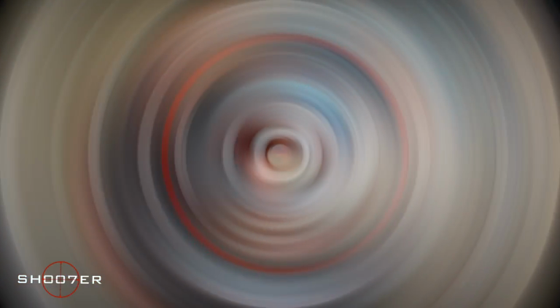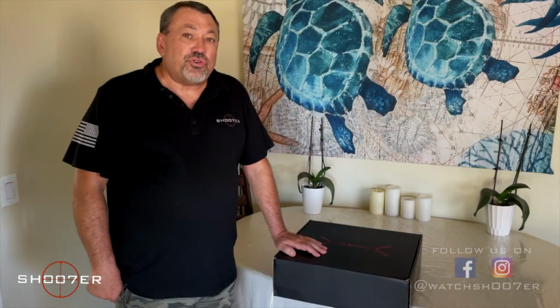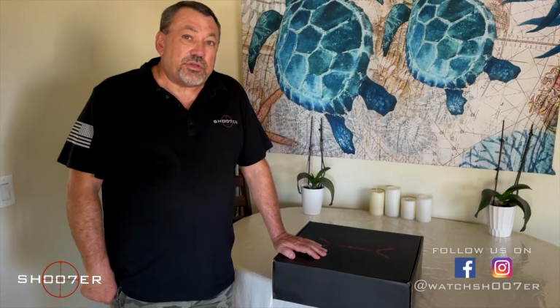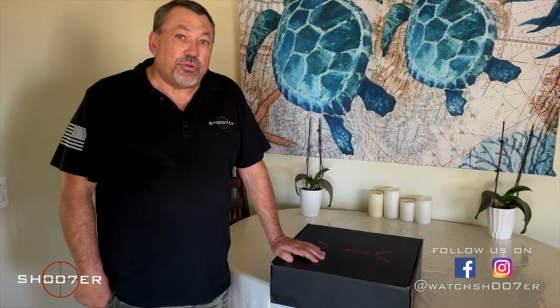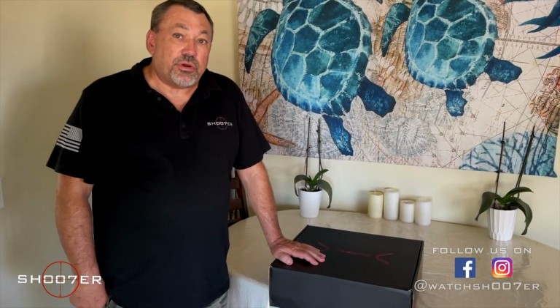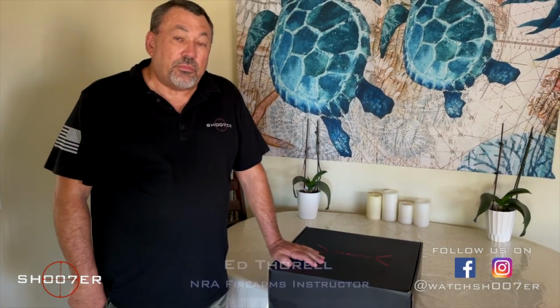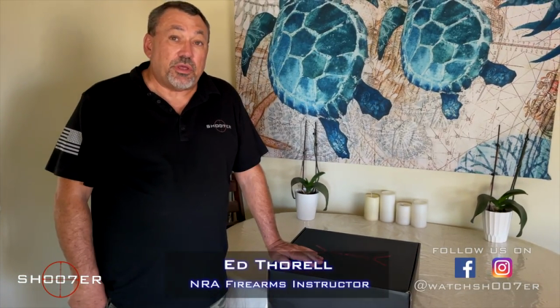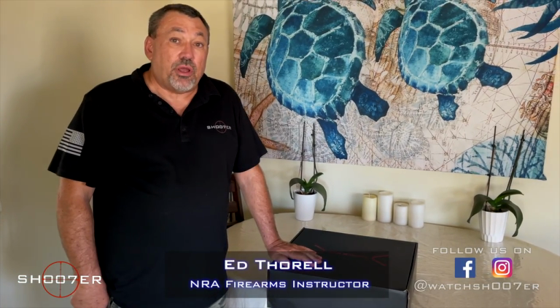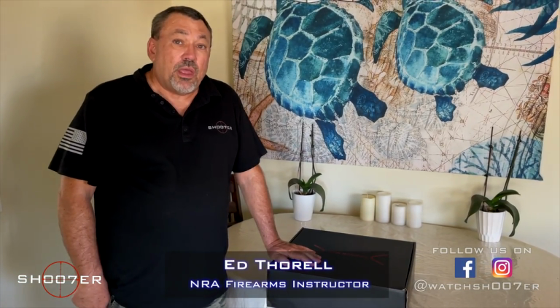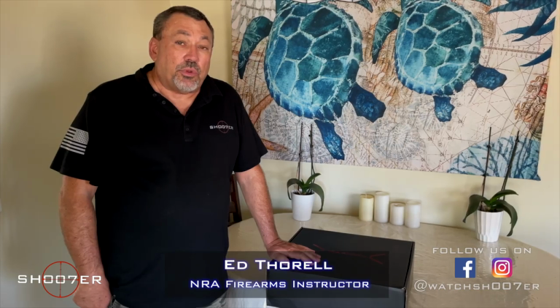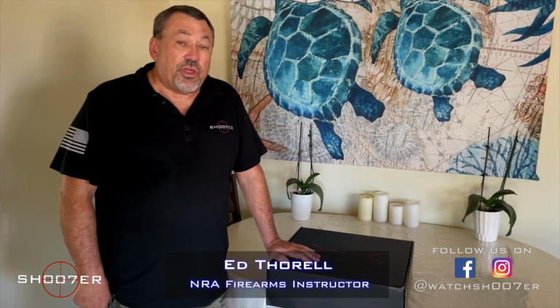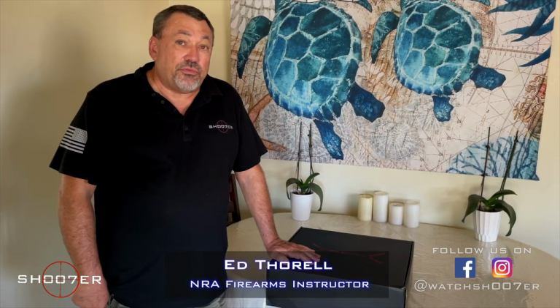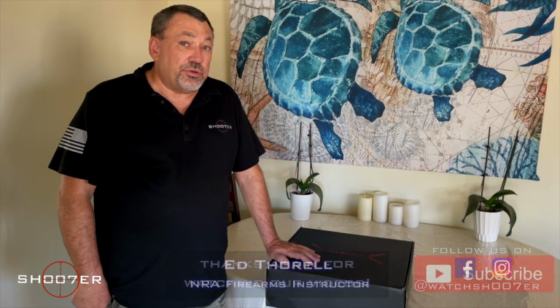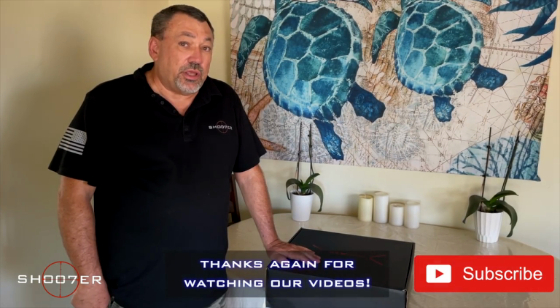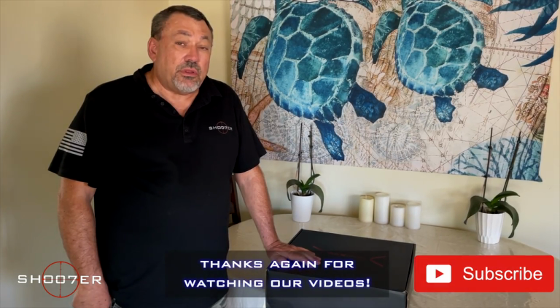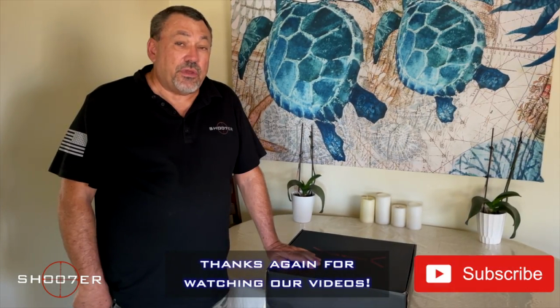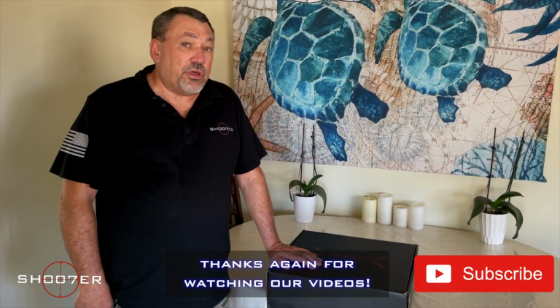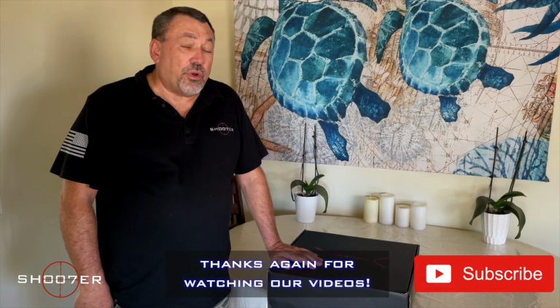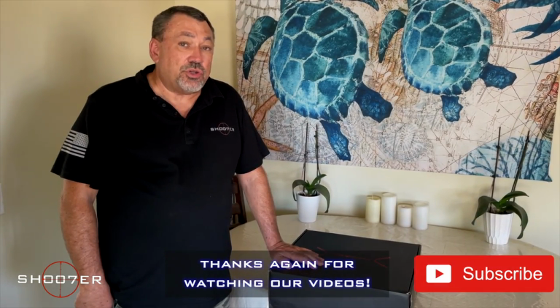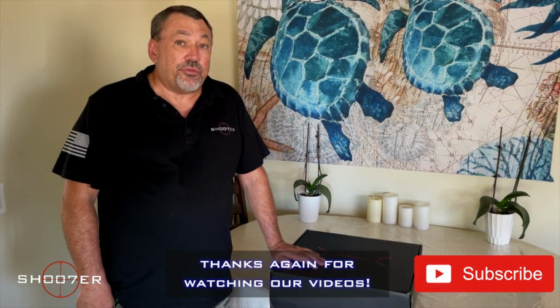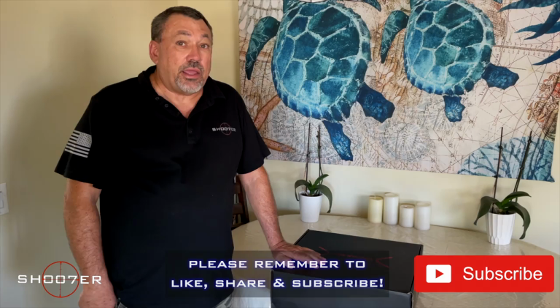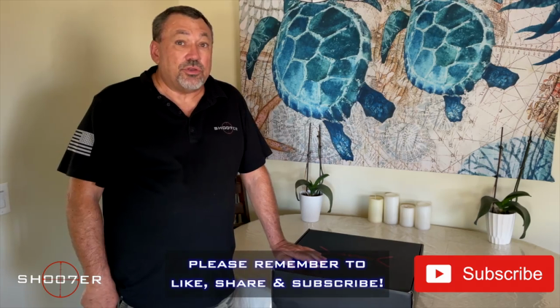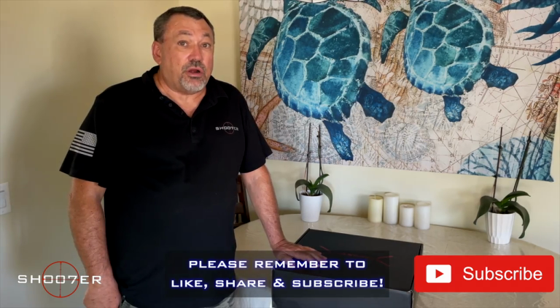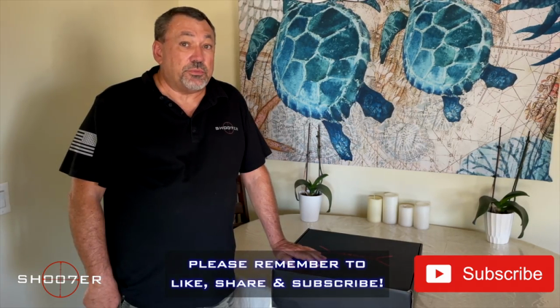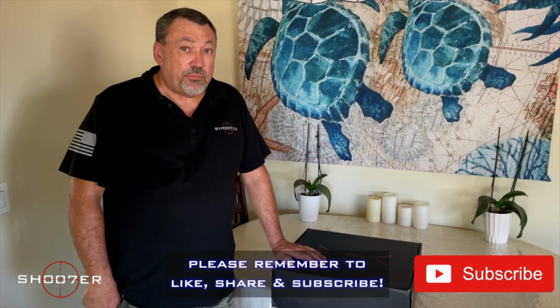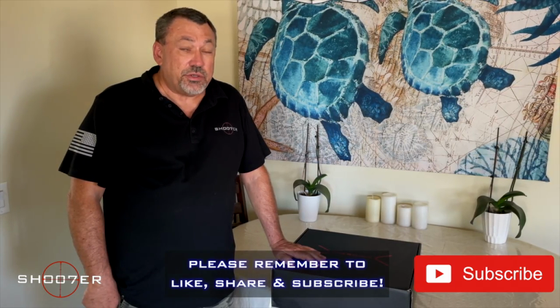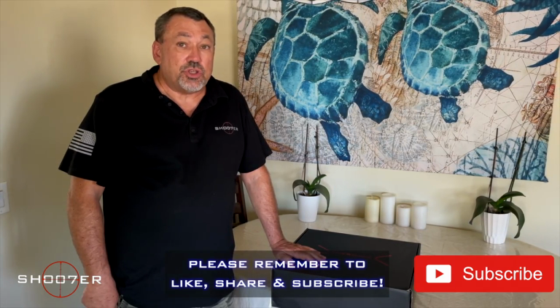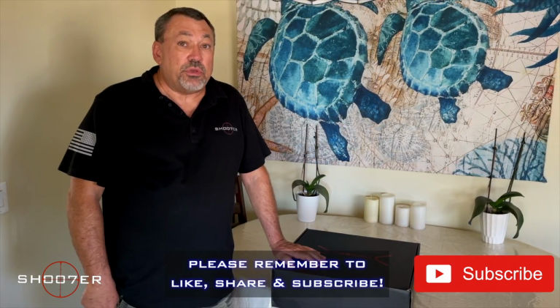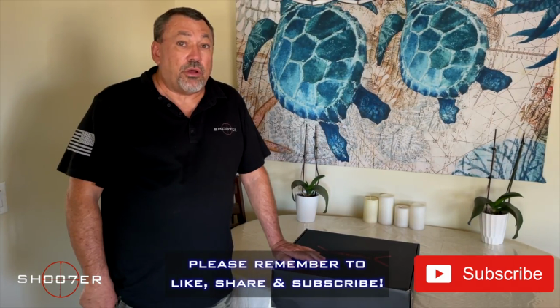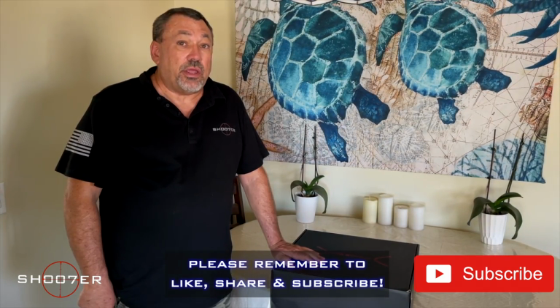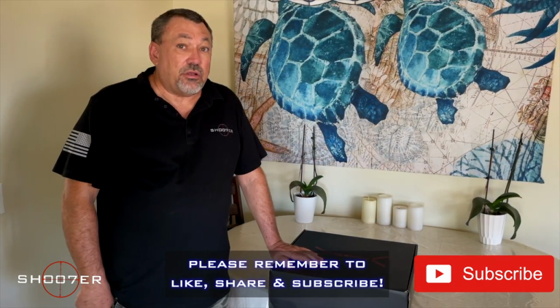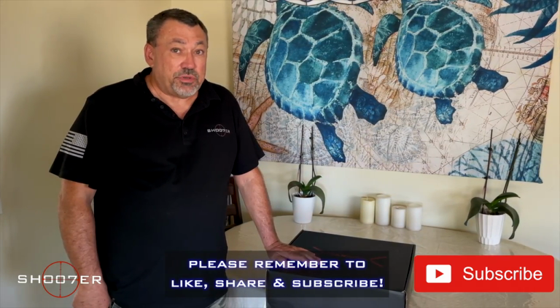Thanks for joining us on Shooting the Series. My name is Ed Thorell, and we'd like to thank all of you for tuning in again. If you haven't done it already, be sure to hit the like, share, and subscribe buttons so you won't miss out on a single episode.